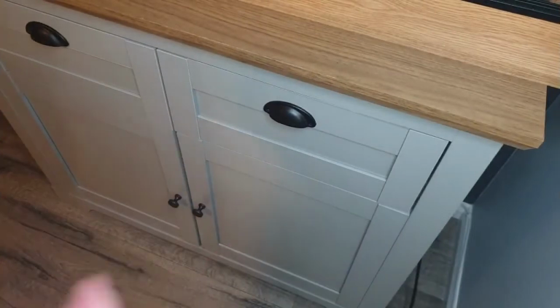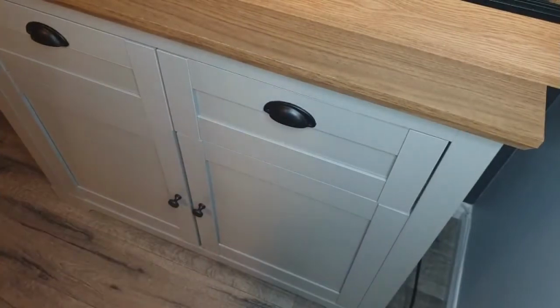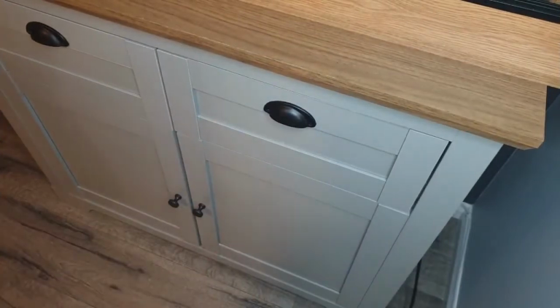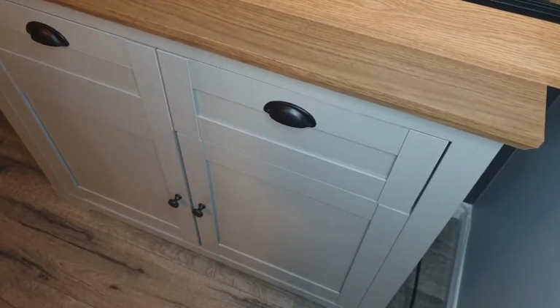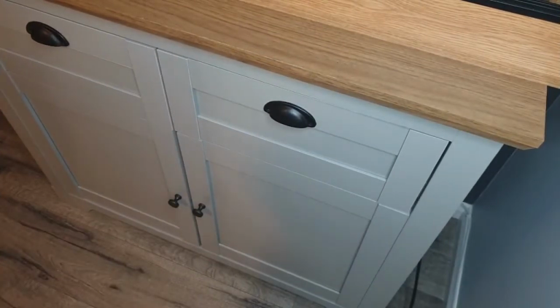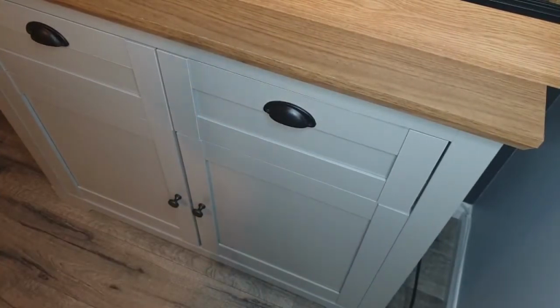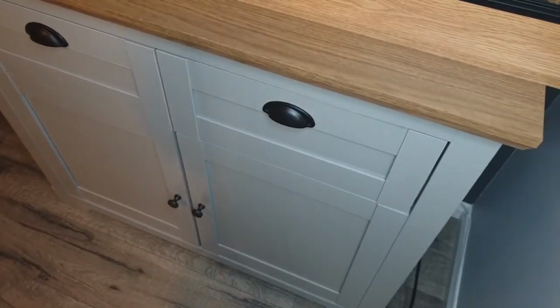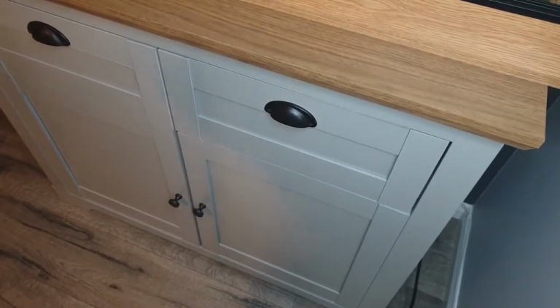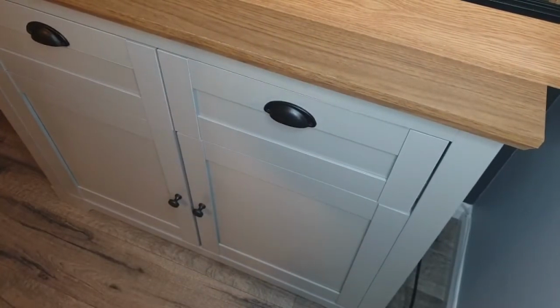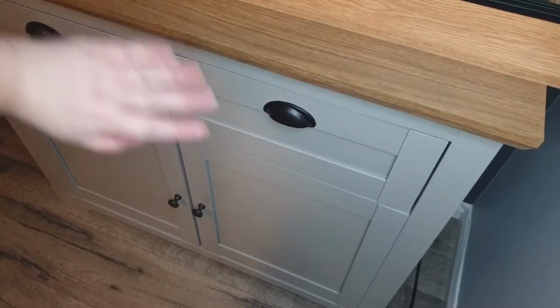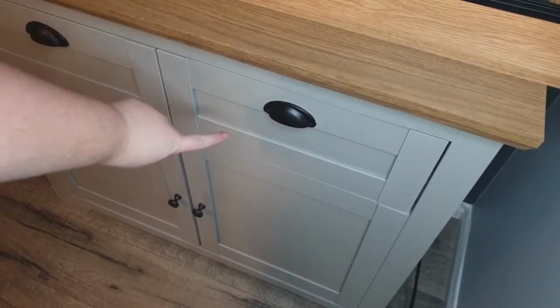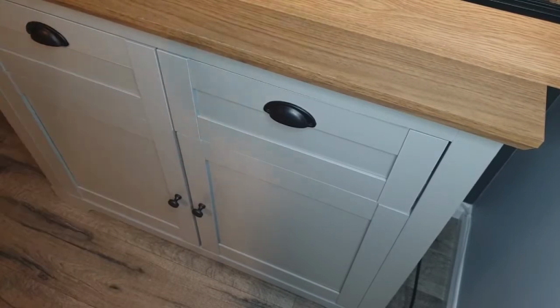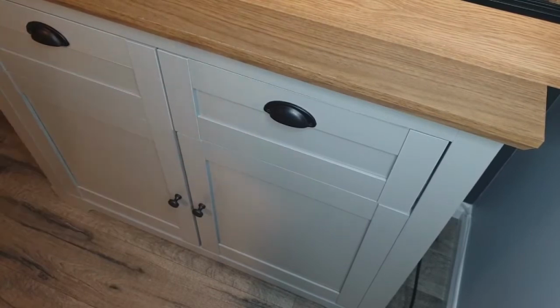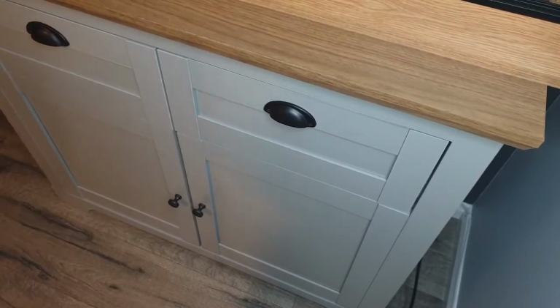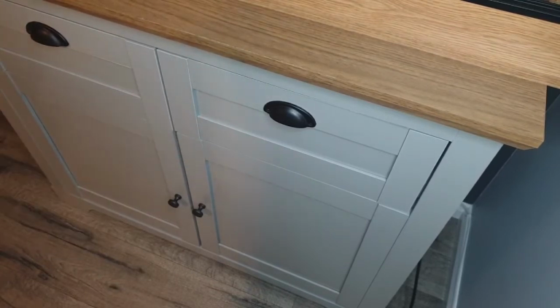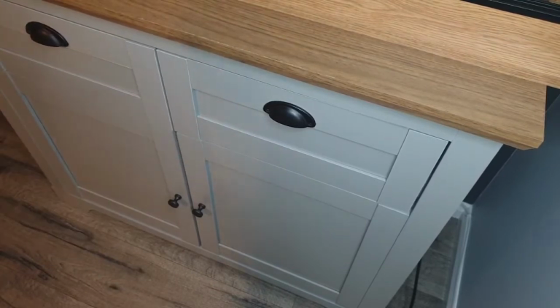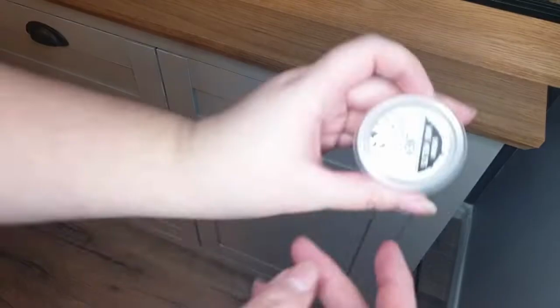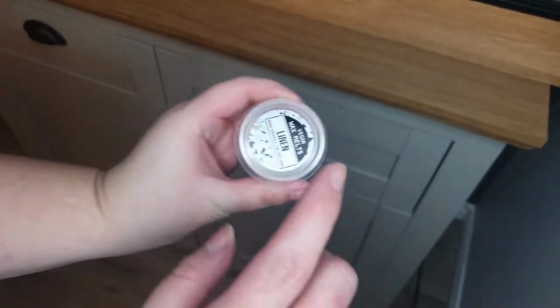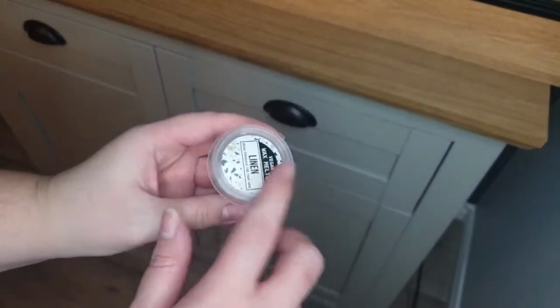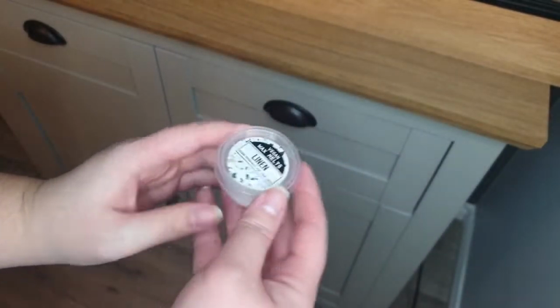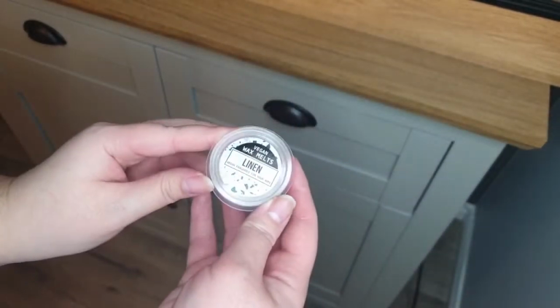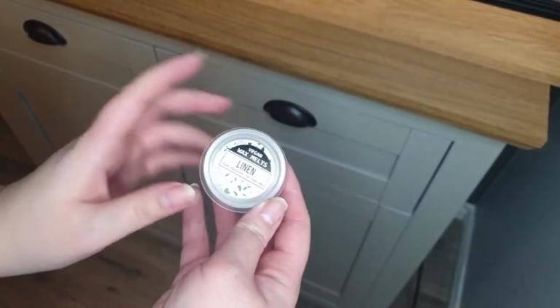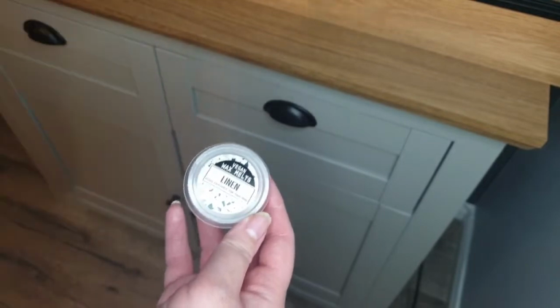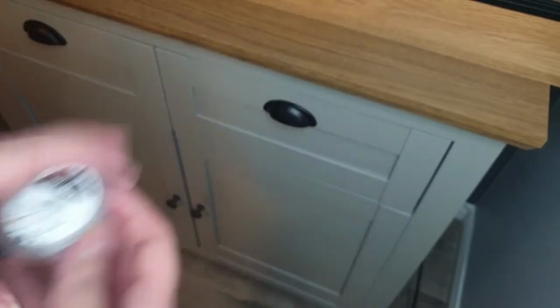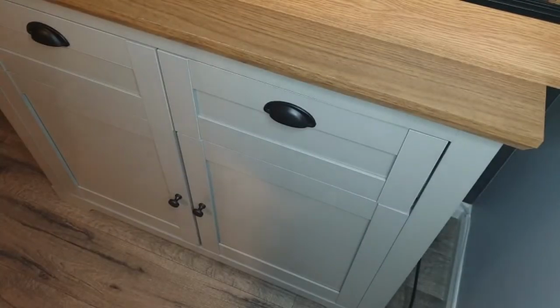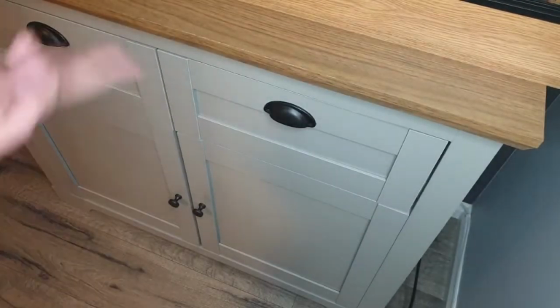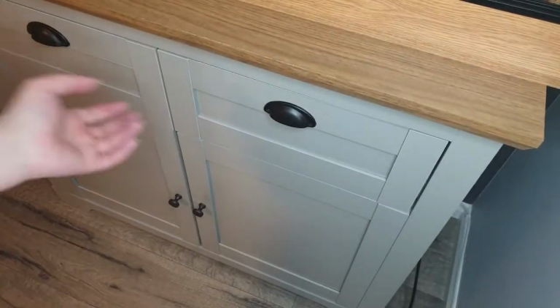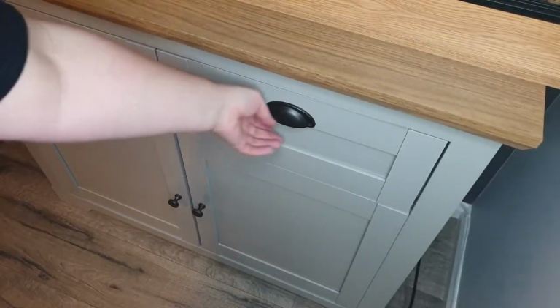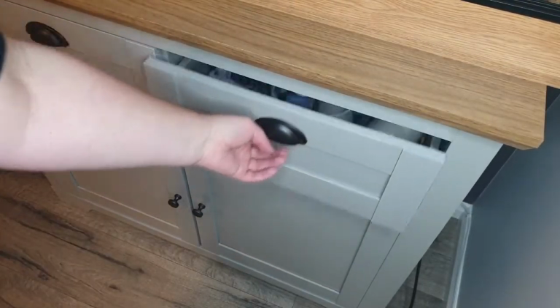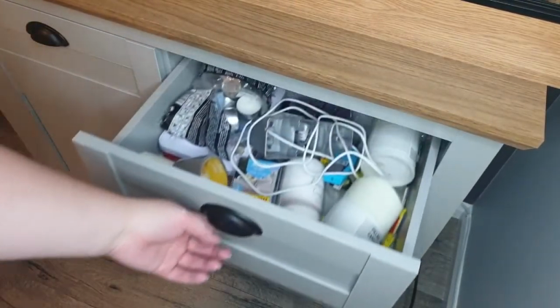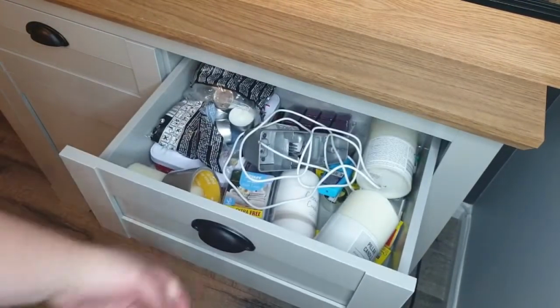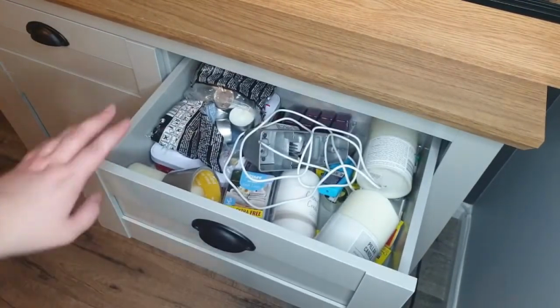Hi everyone, I hope you're all really well and welcome back to my channel. Today's video is an organisation of the drawer that you can see in front of me right now, this one that I'm pointing to. I apologise that this is a voiceover but the audio on this video had just completely corrupted.